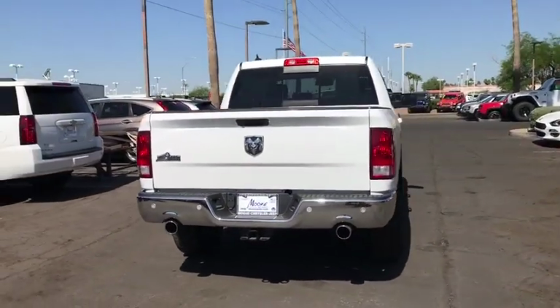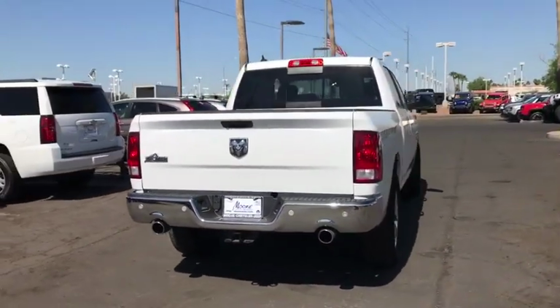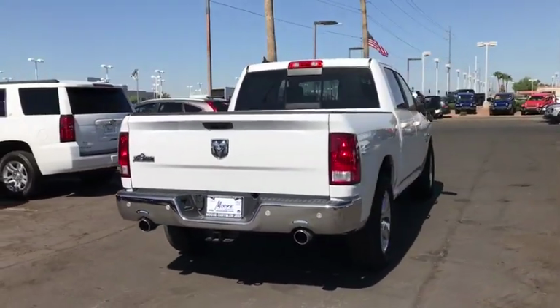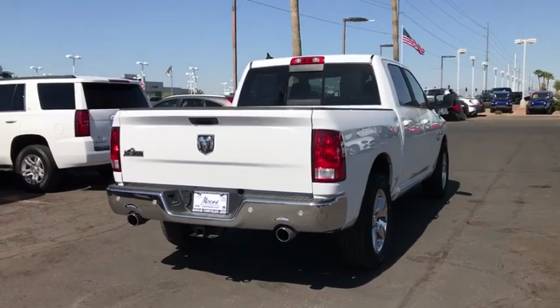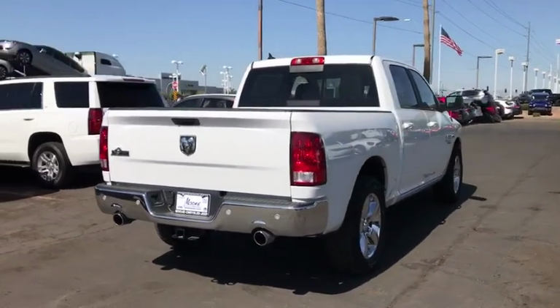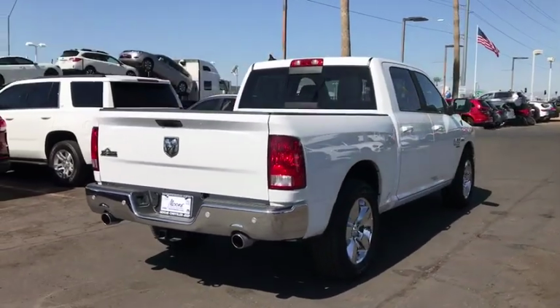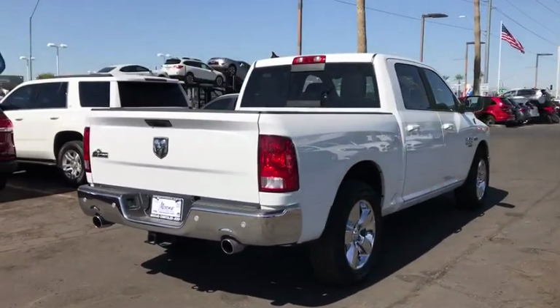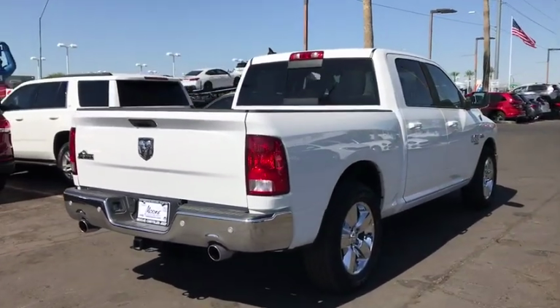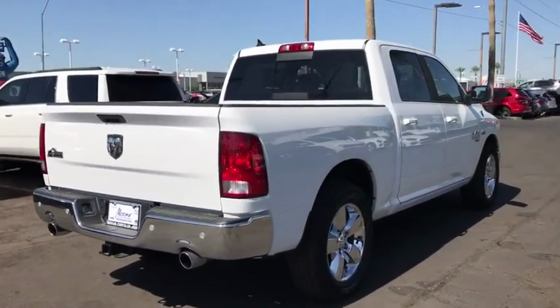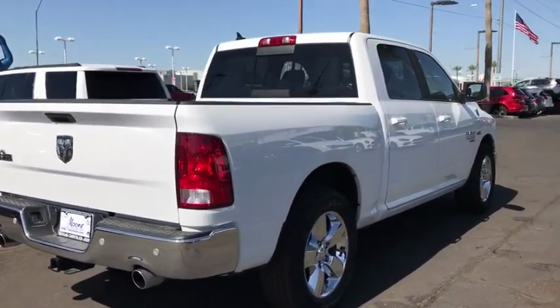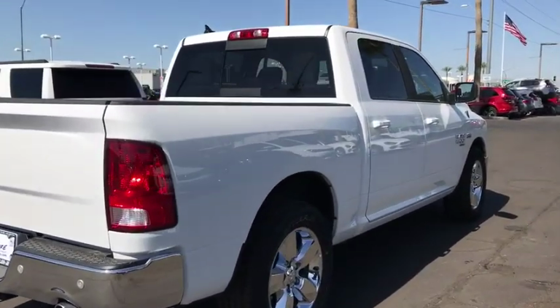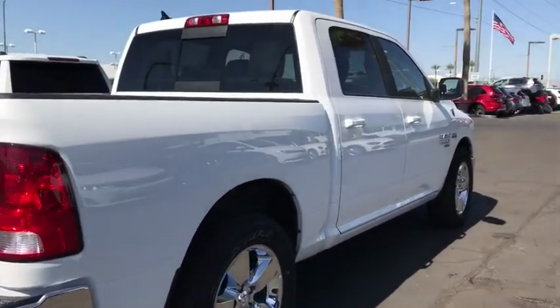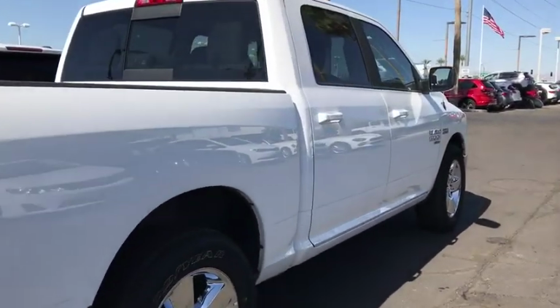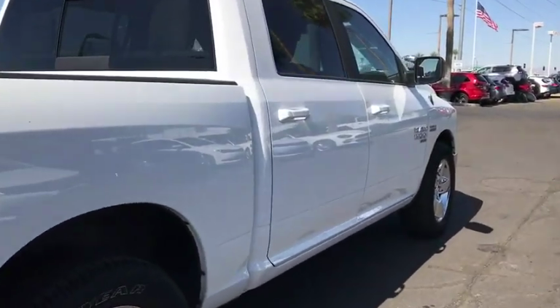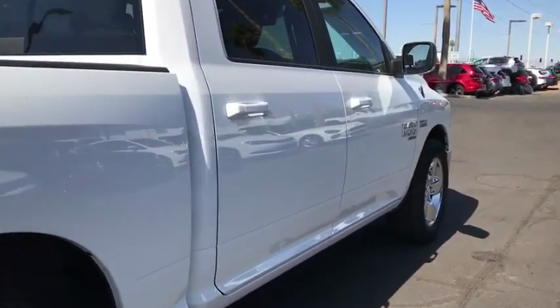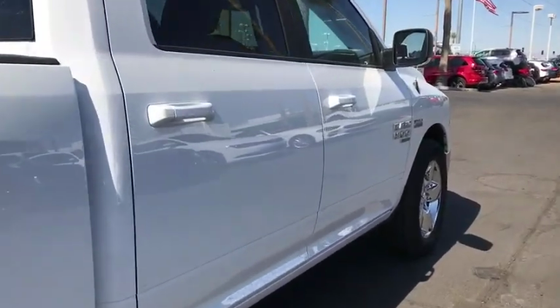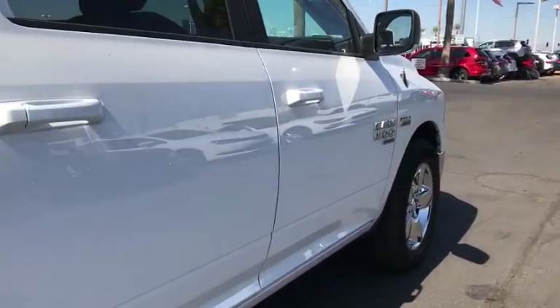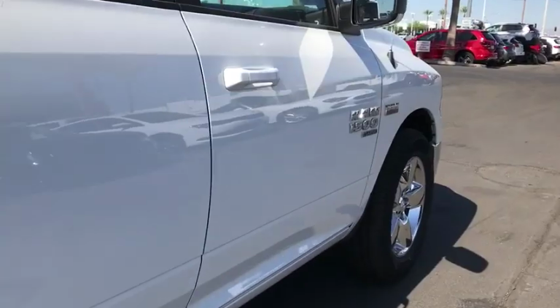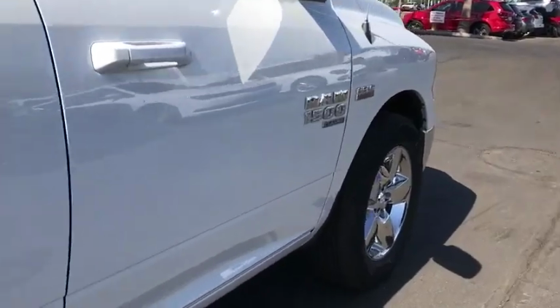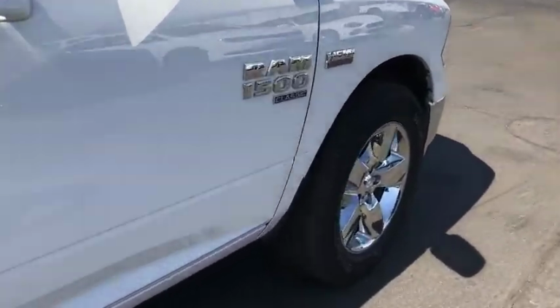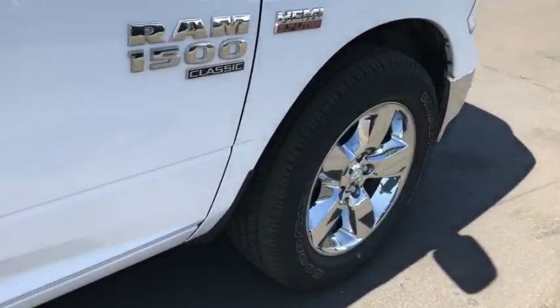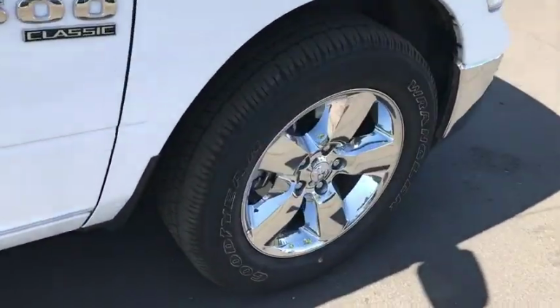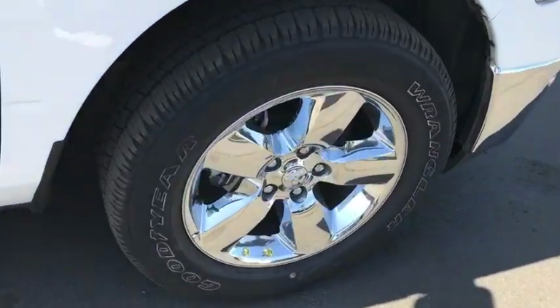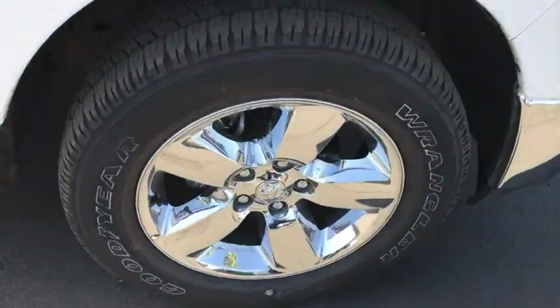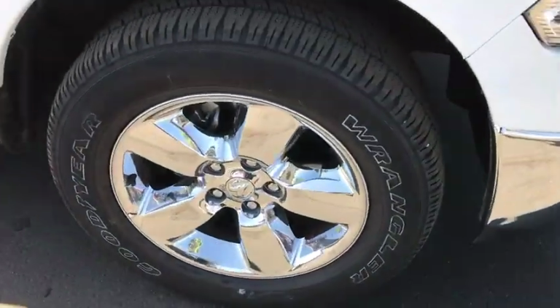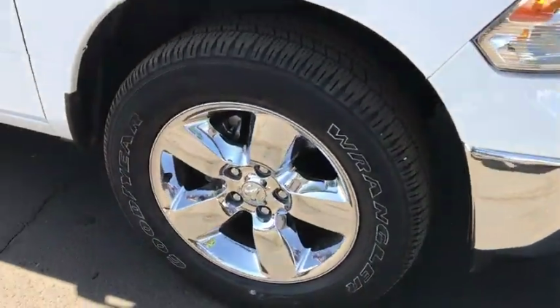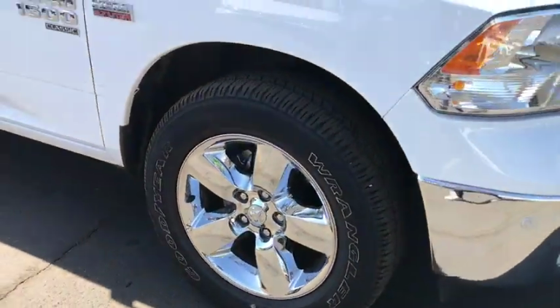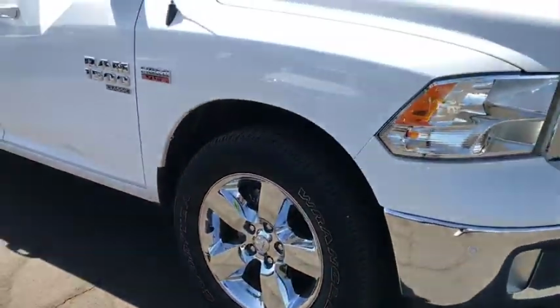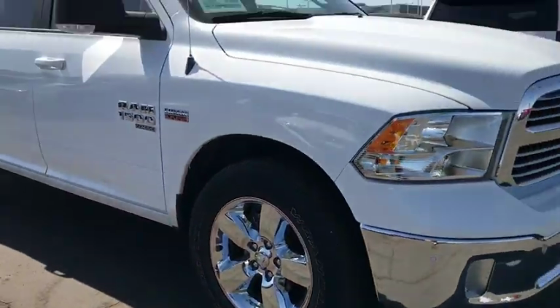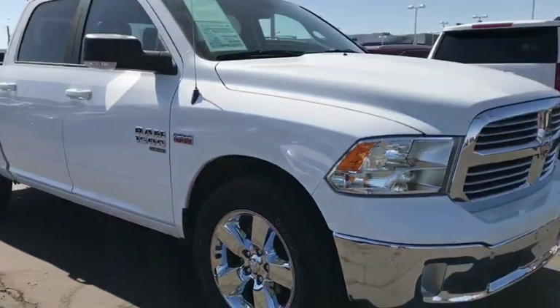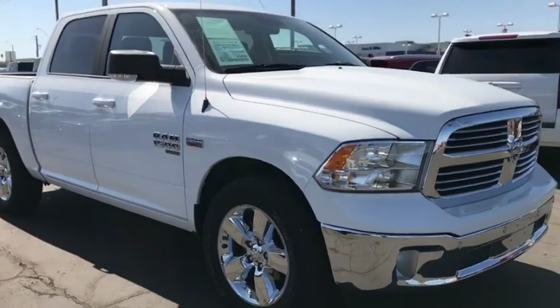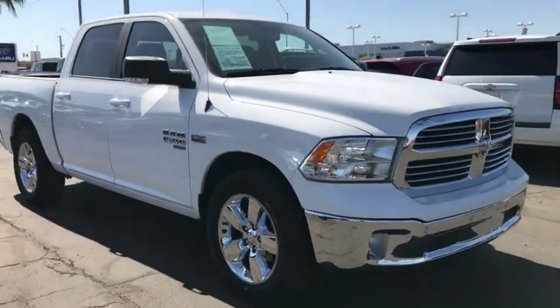This vehicle has less than 8,000 miles. Here are some of this vehicle's great options: backup camera, tow hitch, keyless entry, stability control, traction control, anti-lock braking system, Bluetooth.